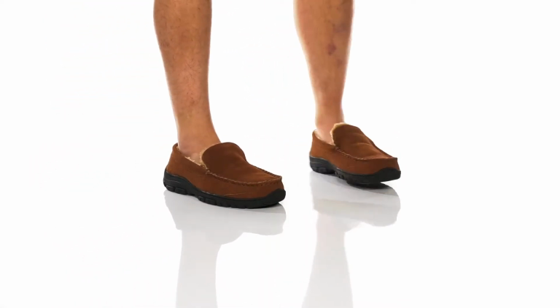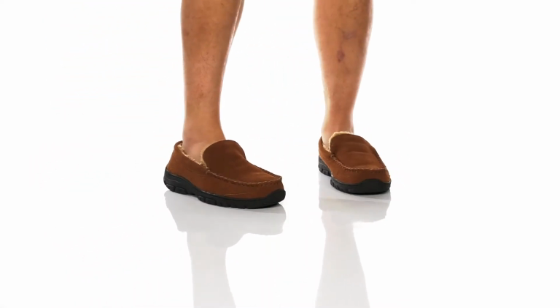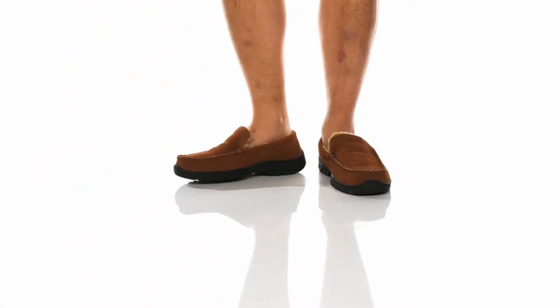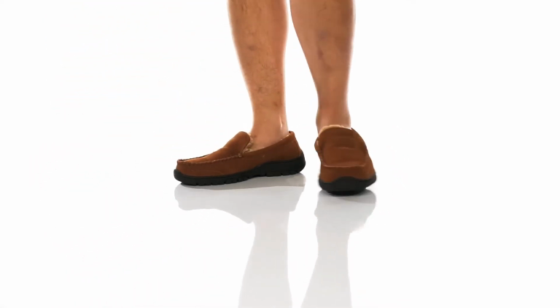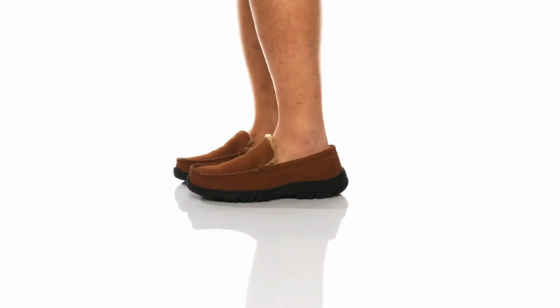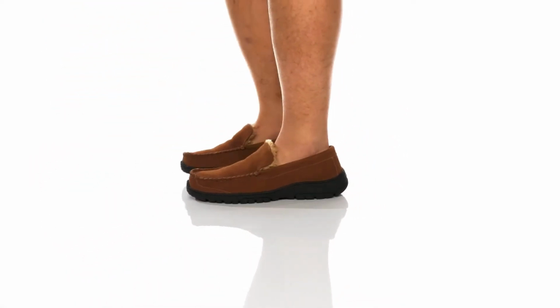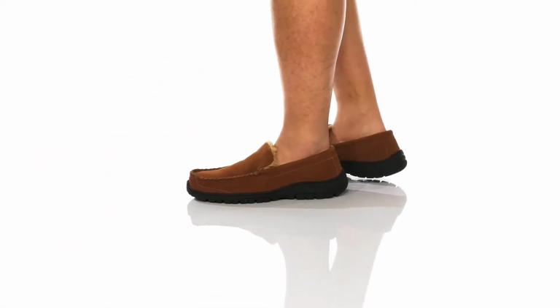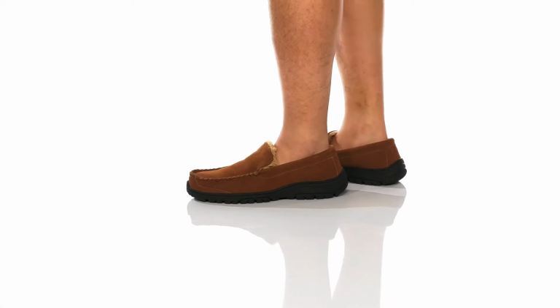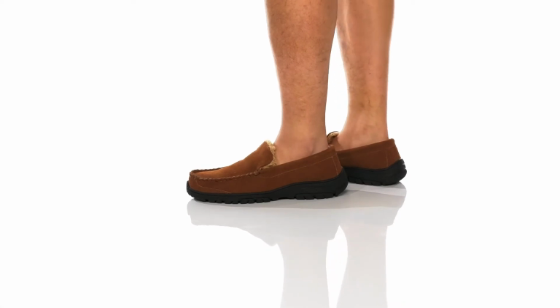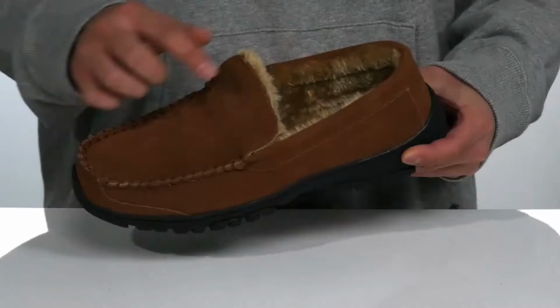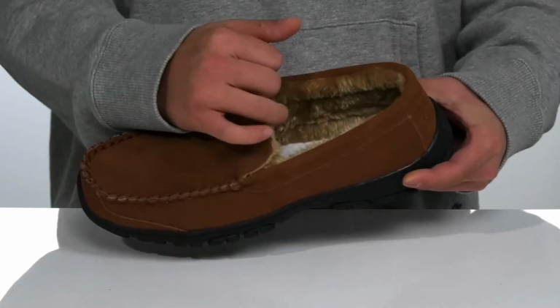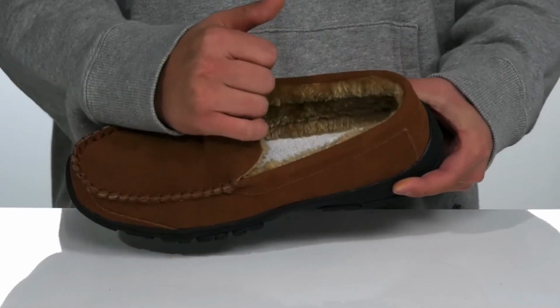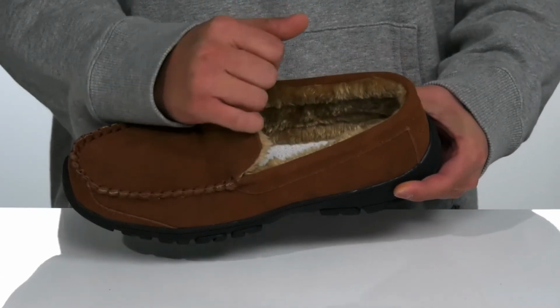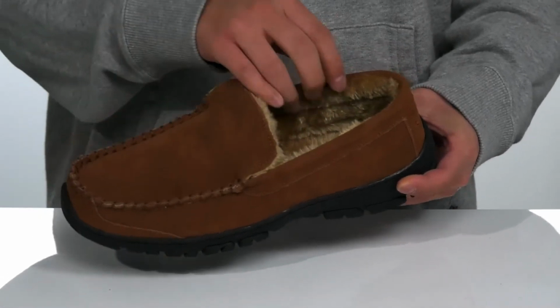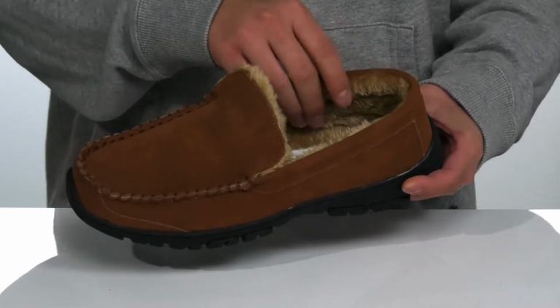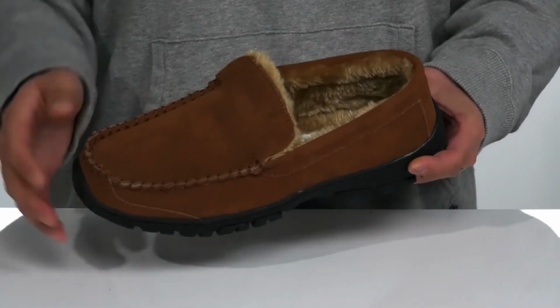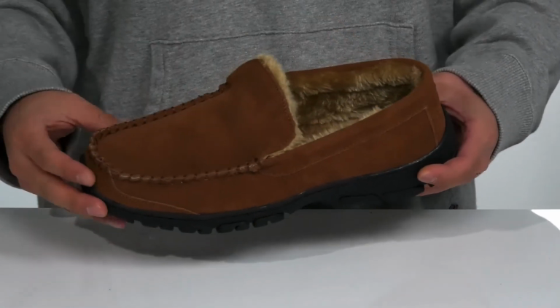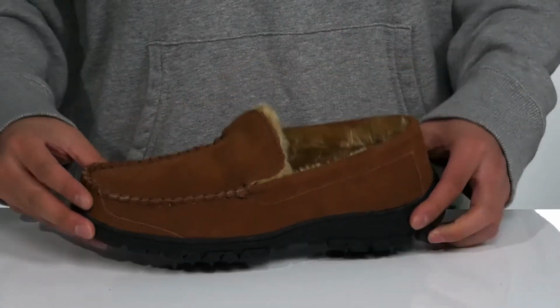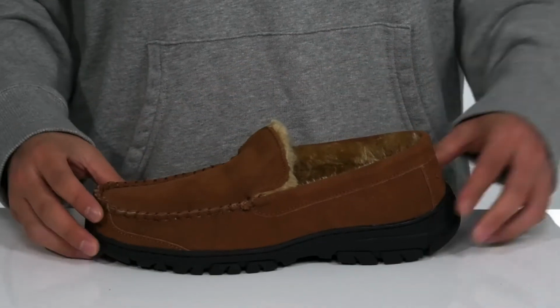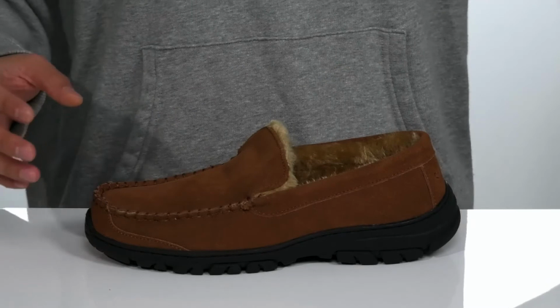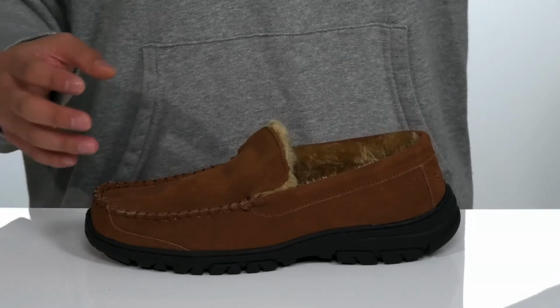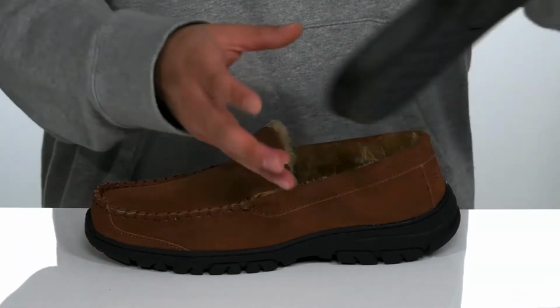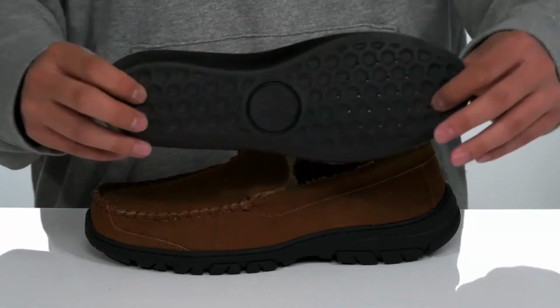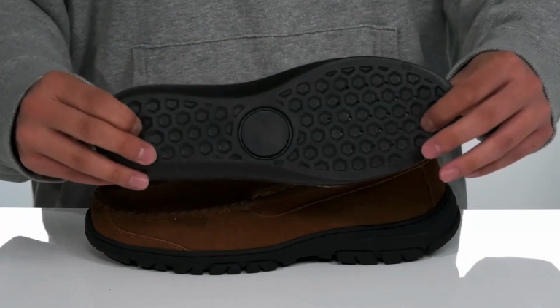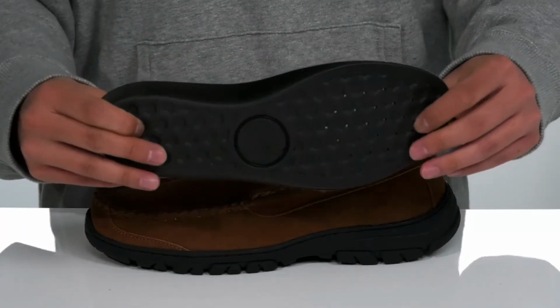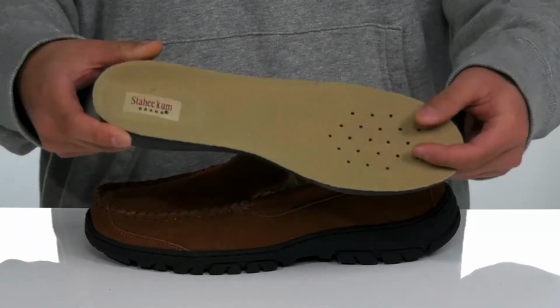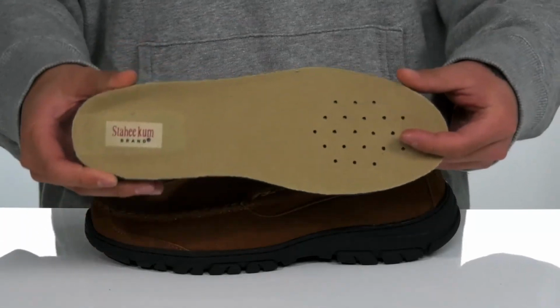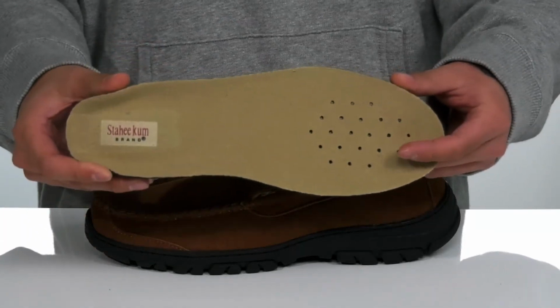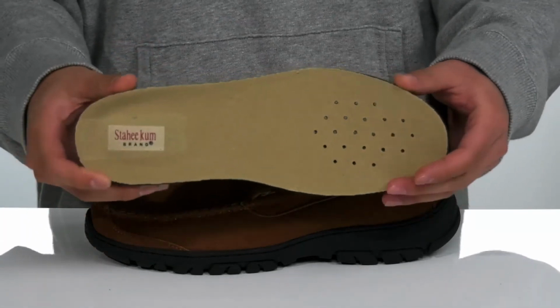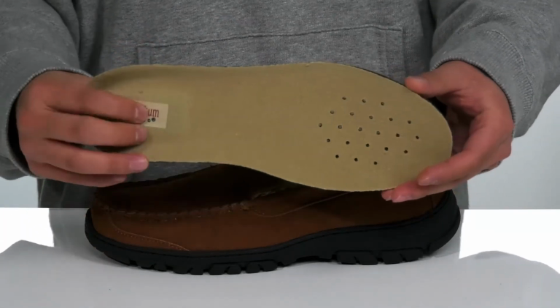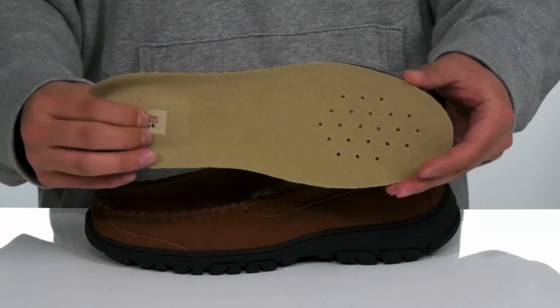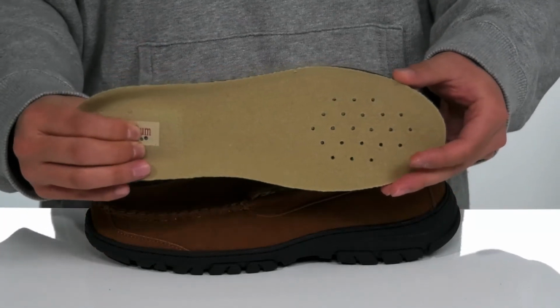The Glacier from Stahikom features a durable suede upper, mock toe stitching, and a plush warm lining to keep you comfortable and warm while you wear this shoe. A removable cushioned footbed is going to help absorb shock and keep you comfortable with each and every step.